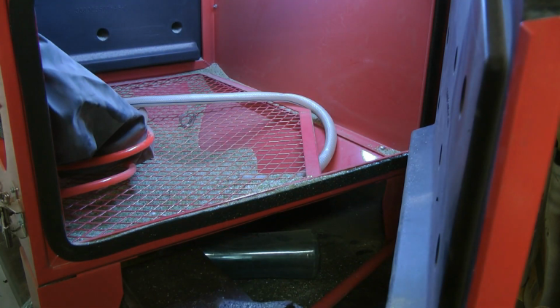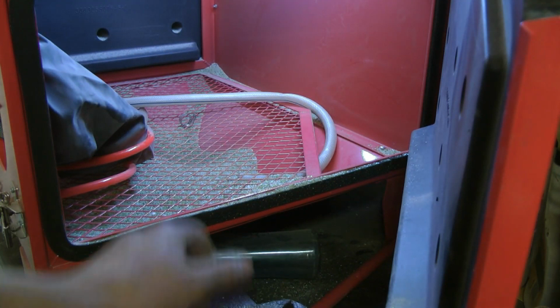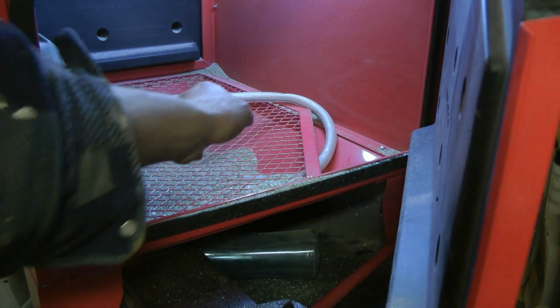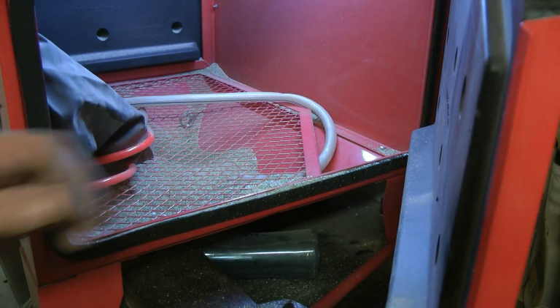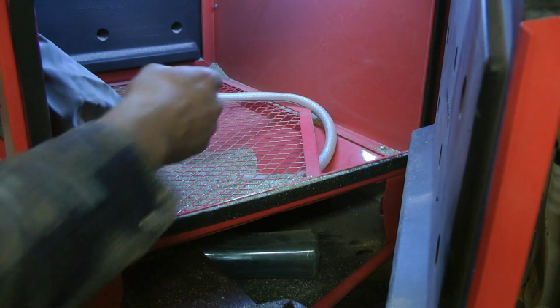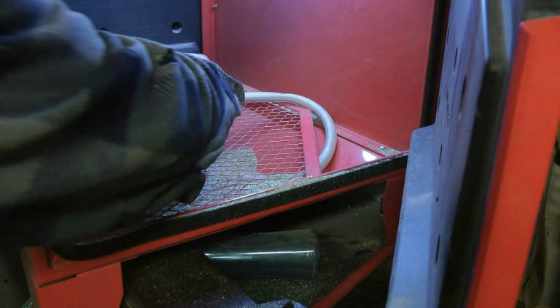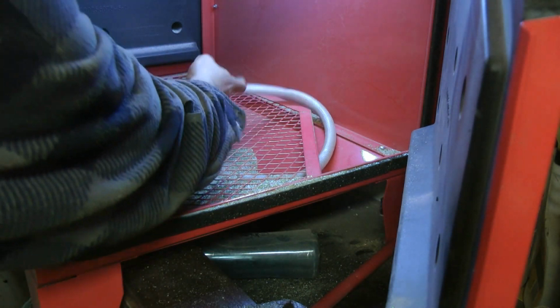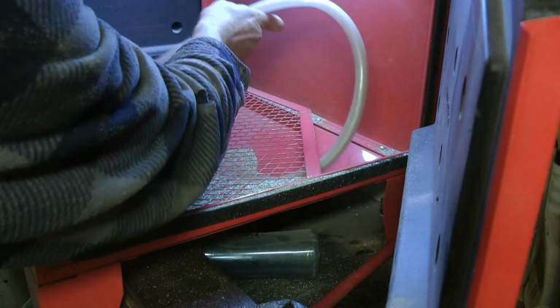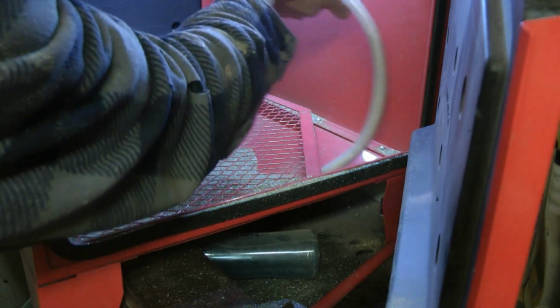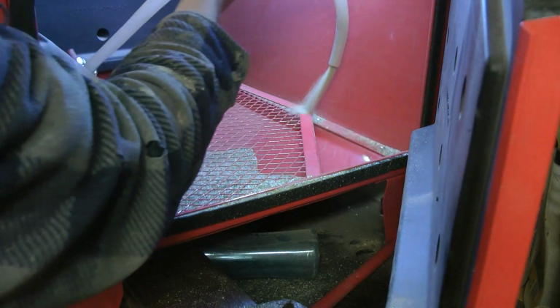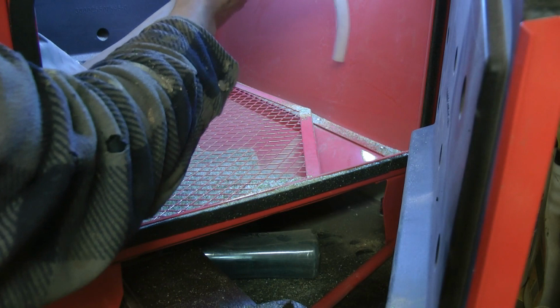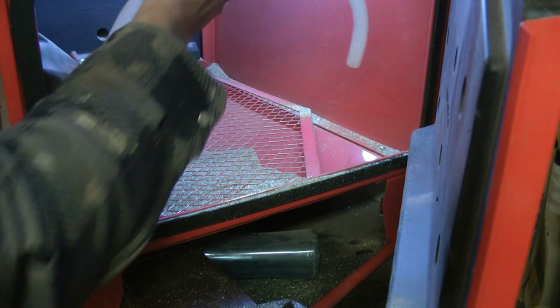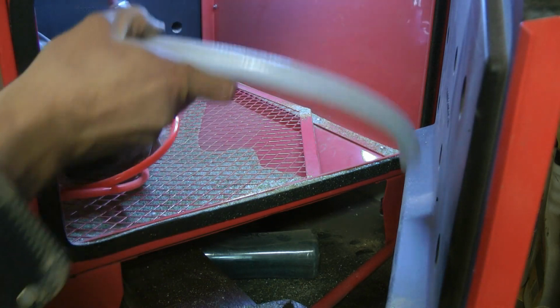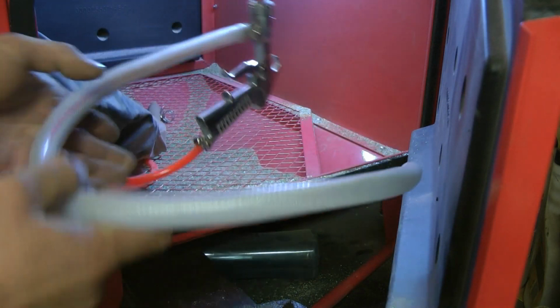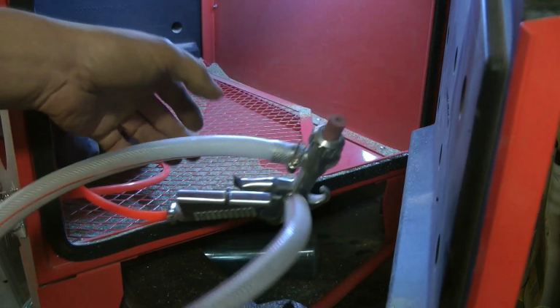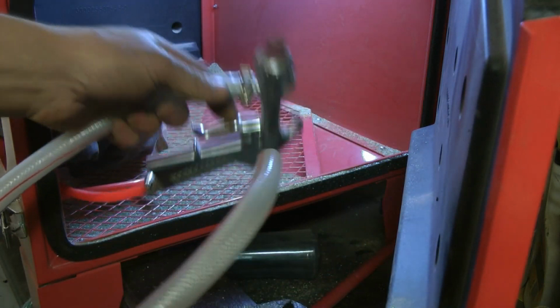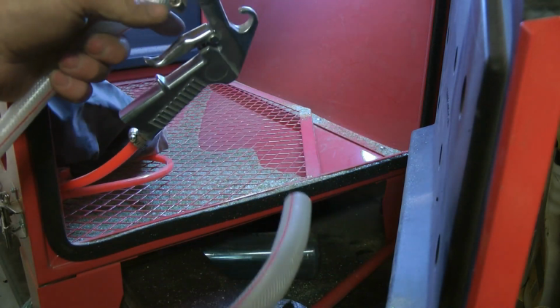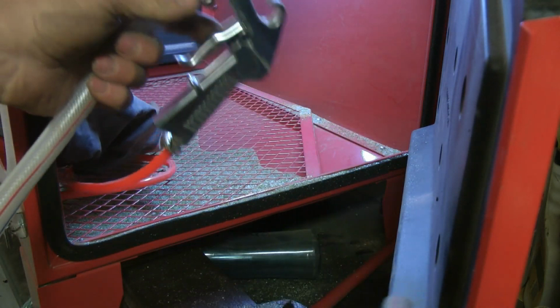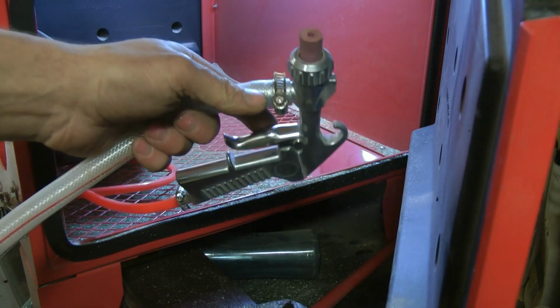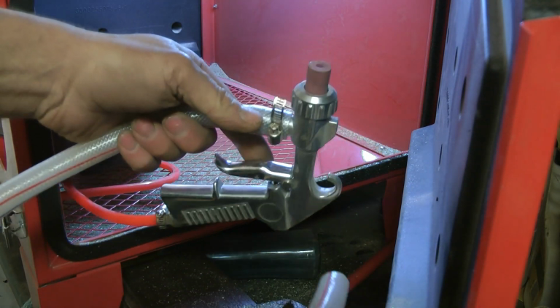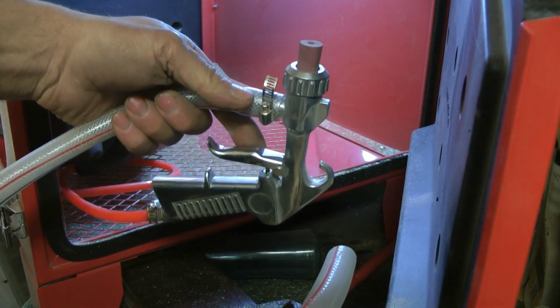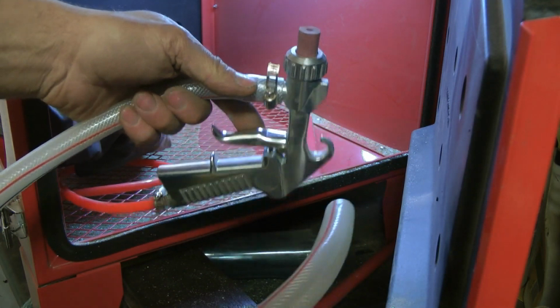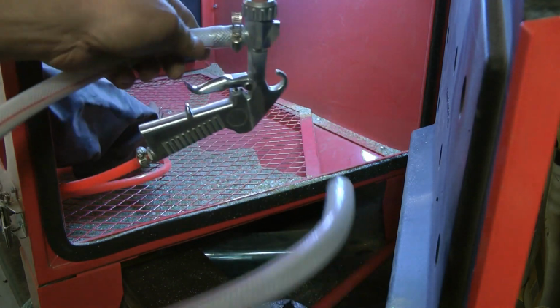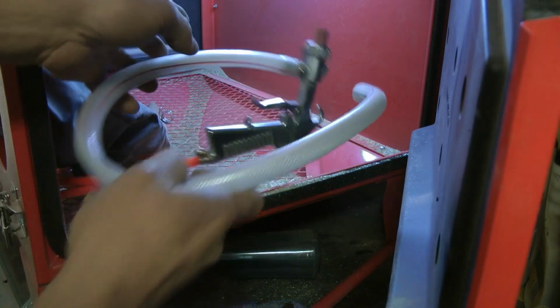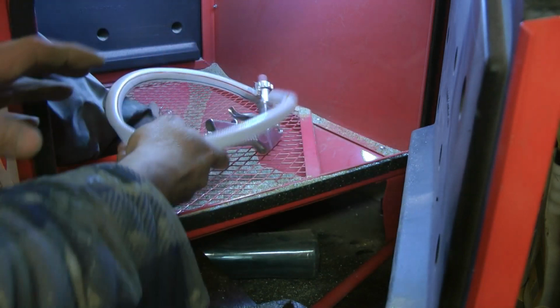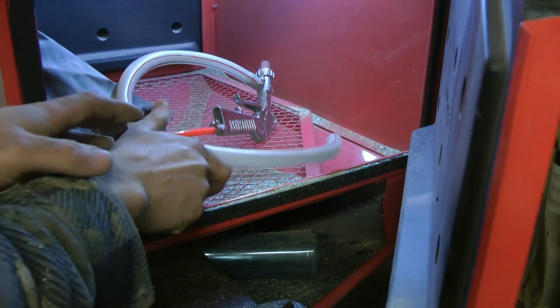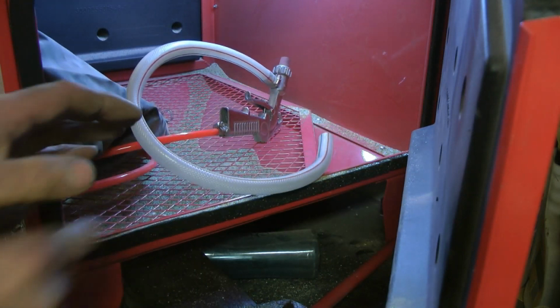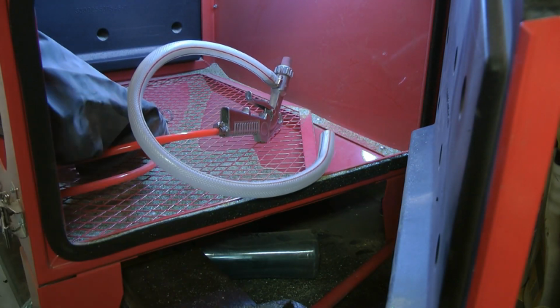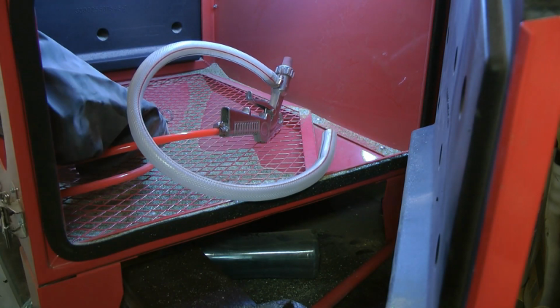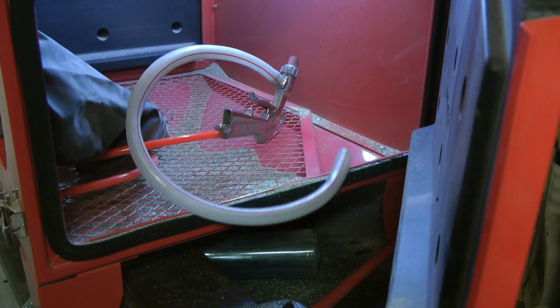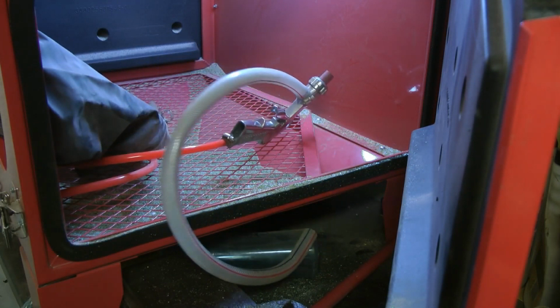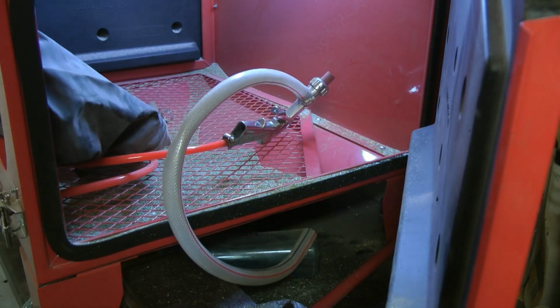So I'm going to change this arrangement. I'm going to get rid of this setup and I'm going to try something different — a little bit of a bodge. It may work, it may not.